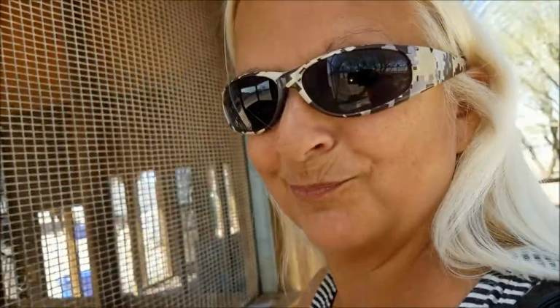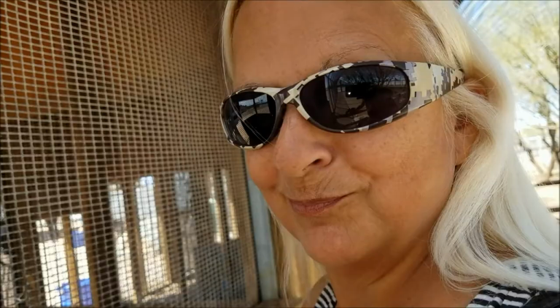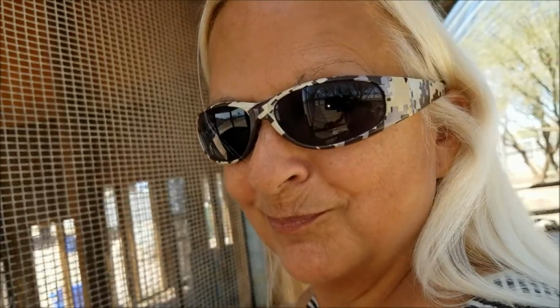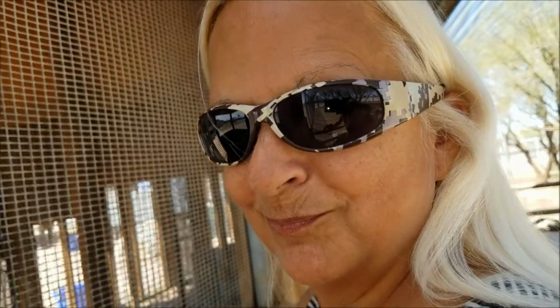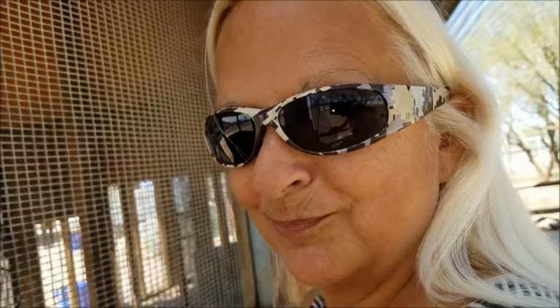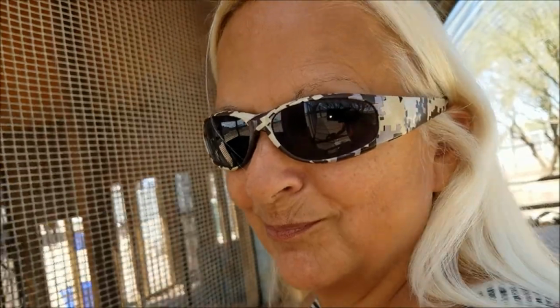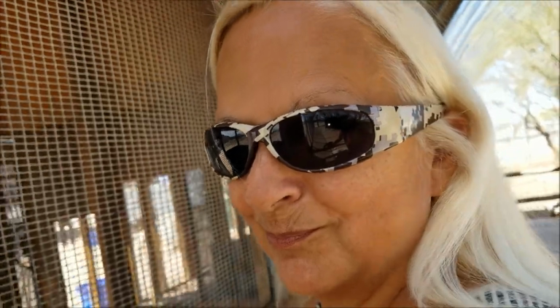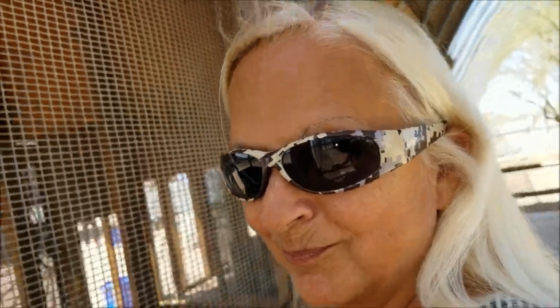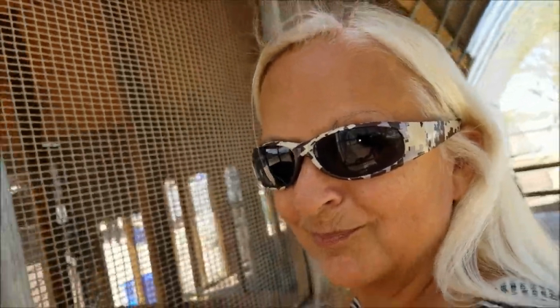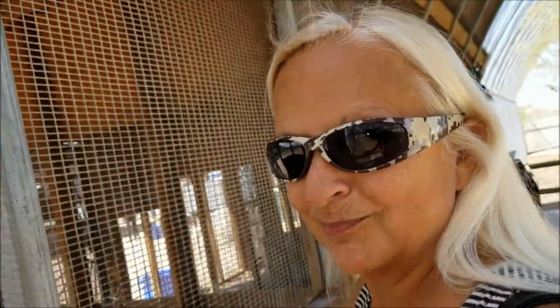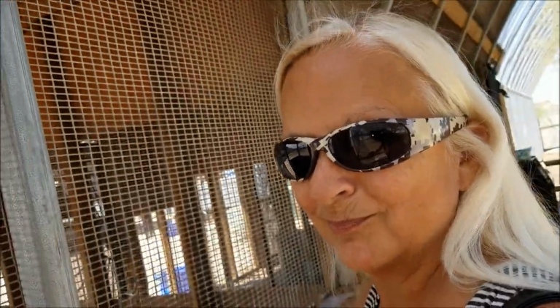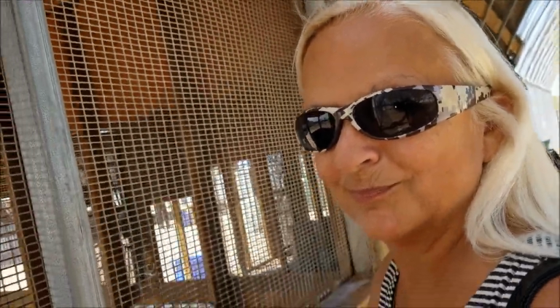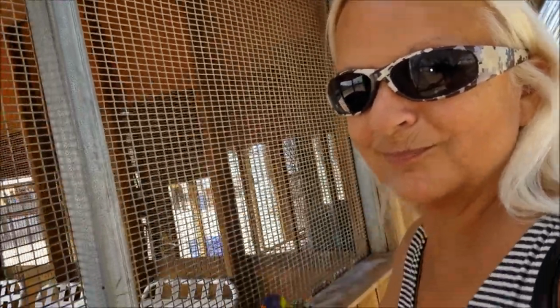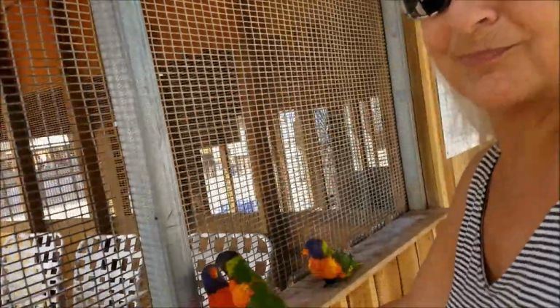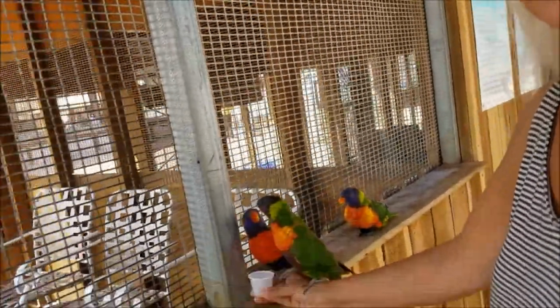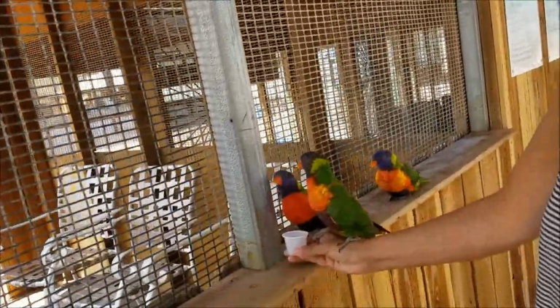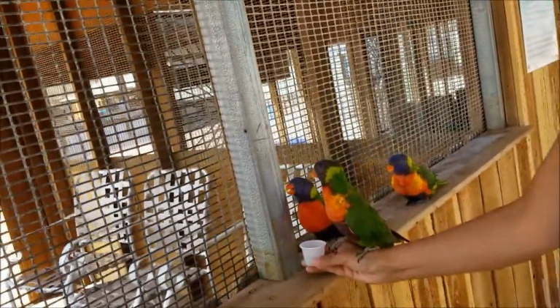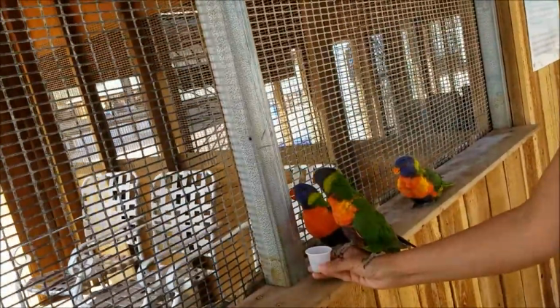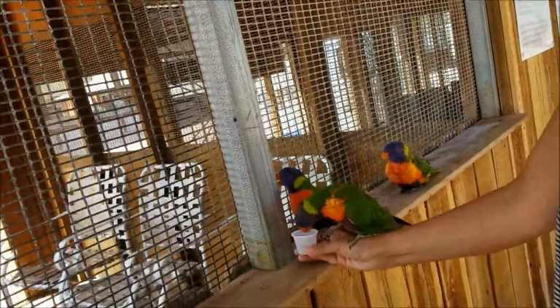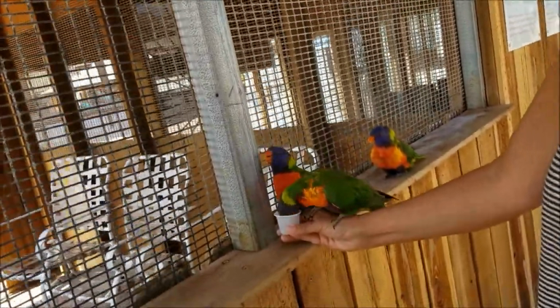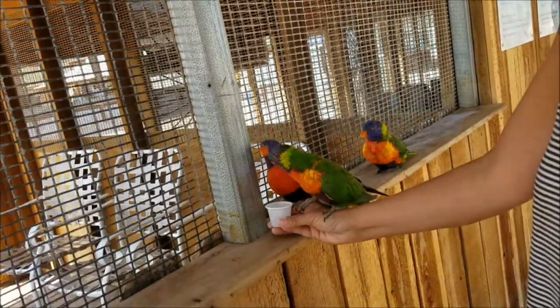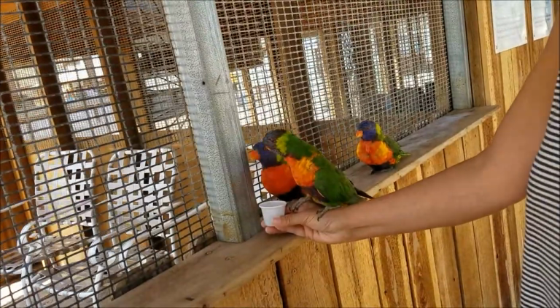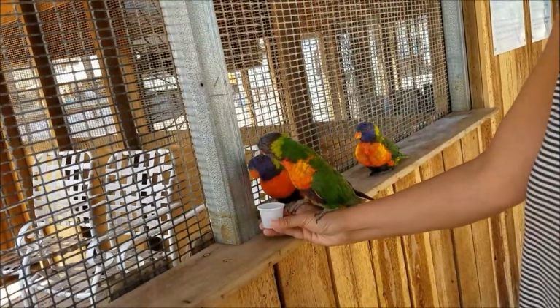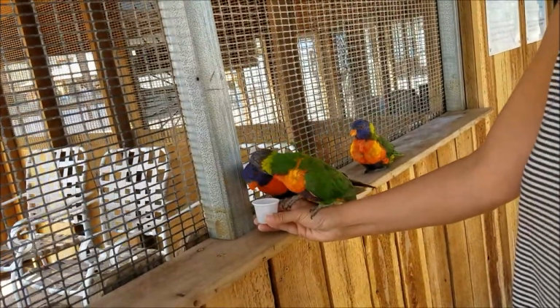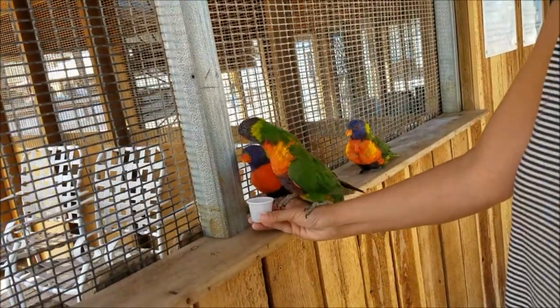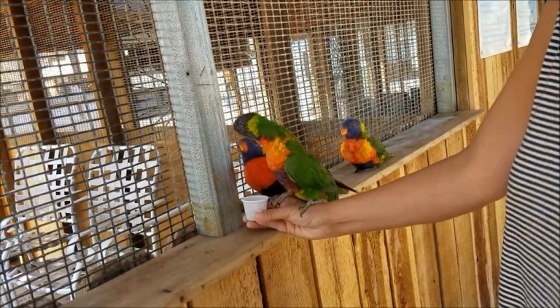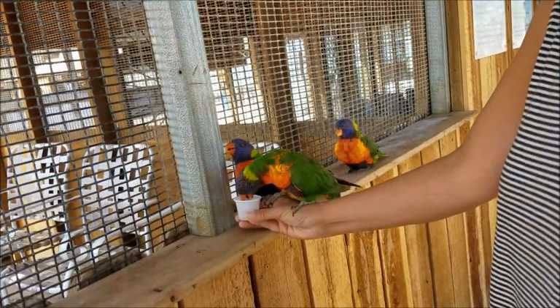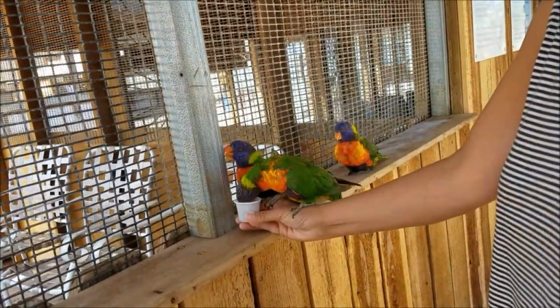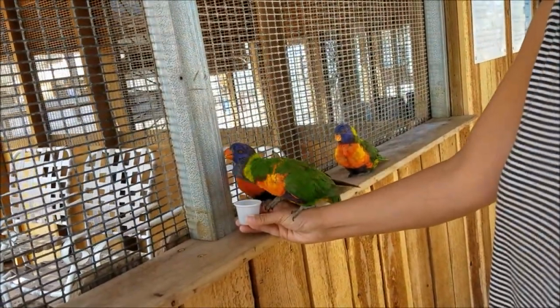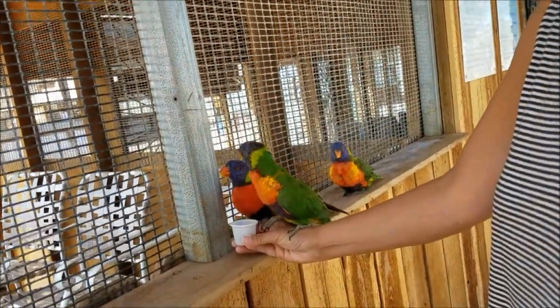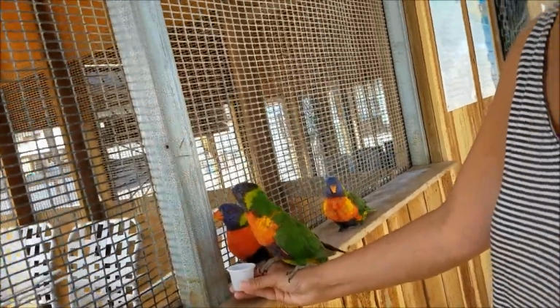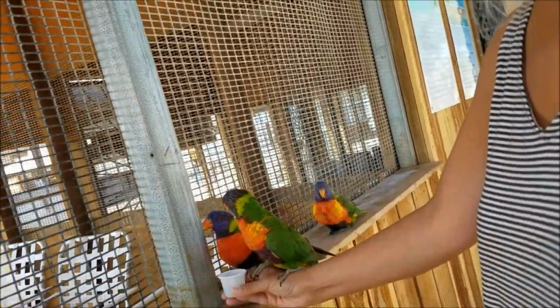Did you have fun, Mom? Feeding the little Yorkies.